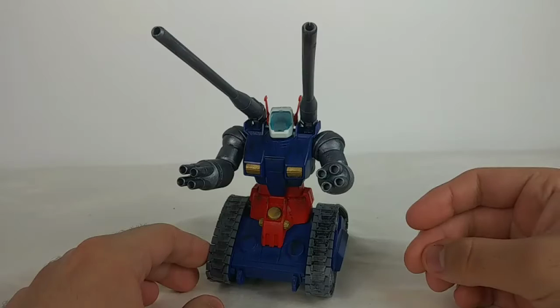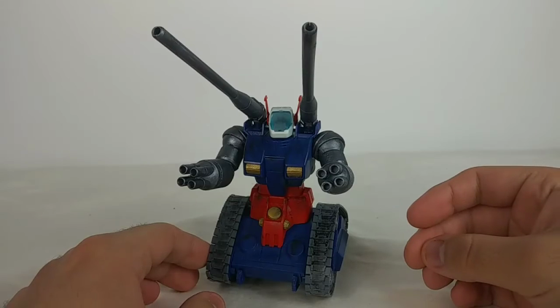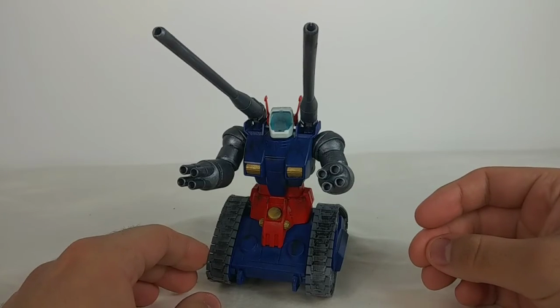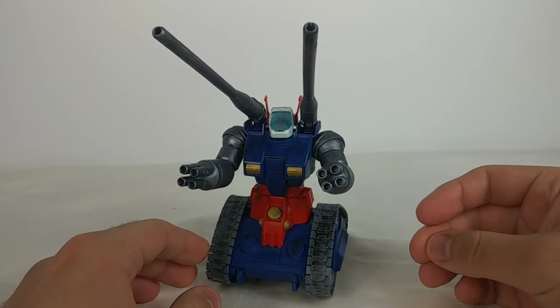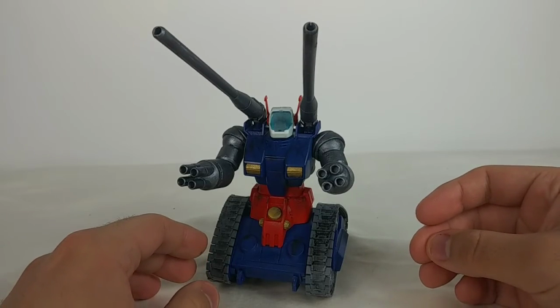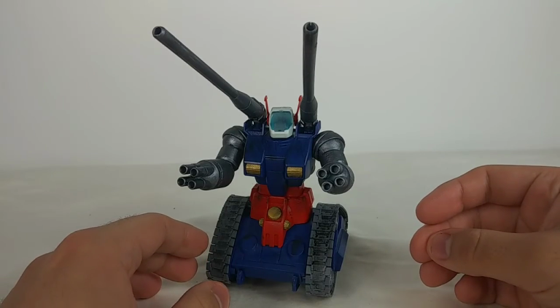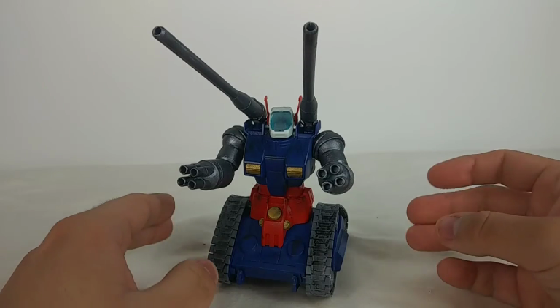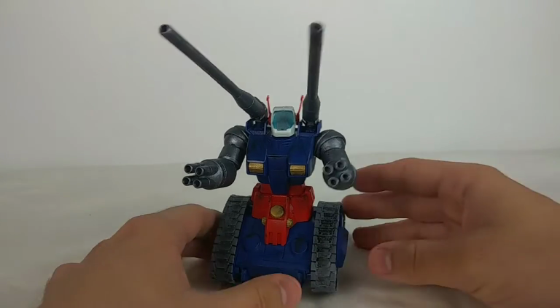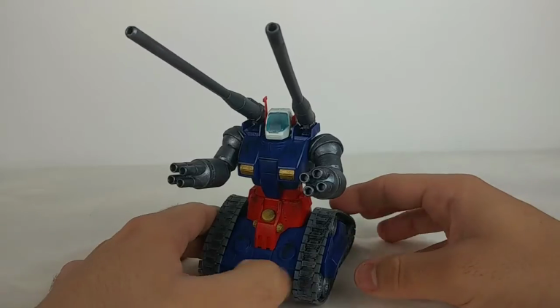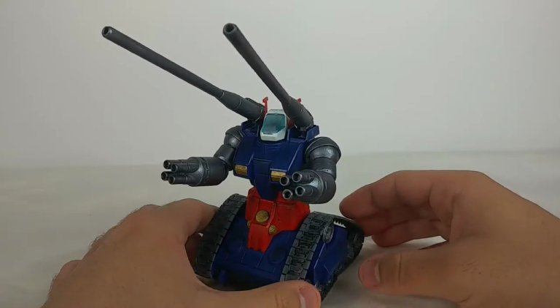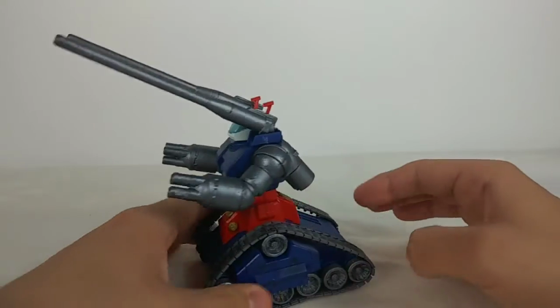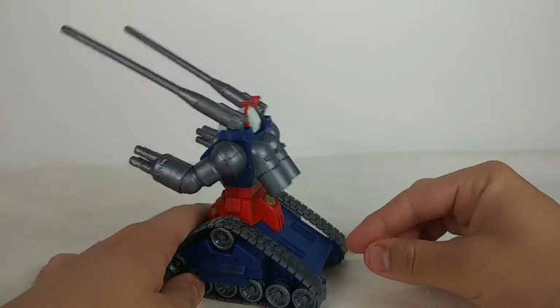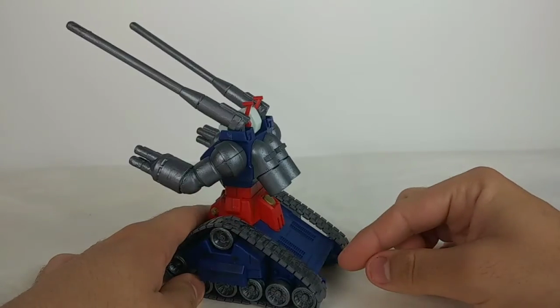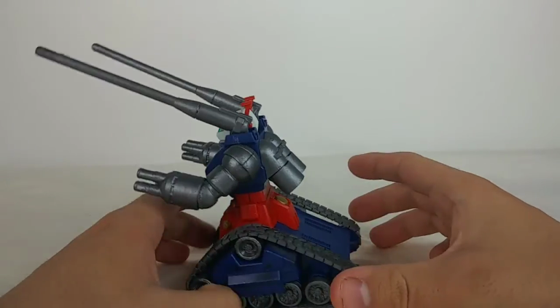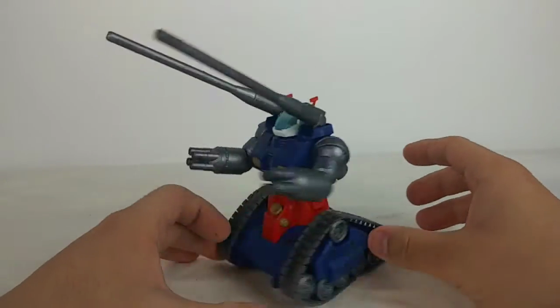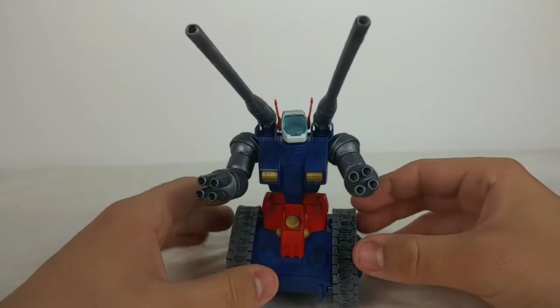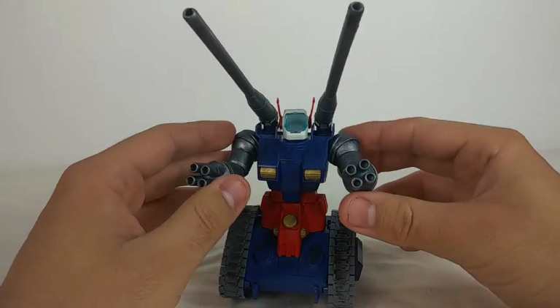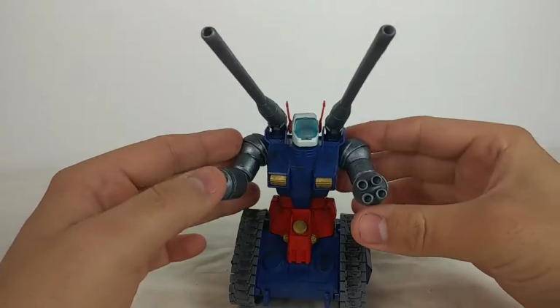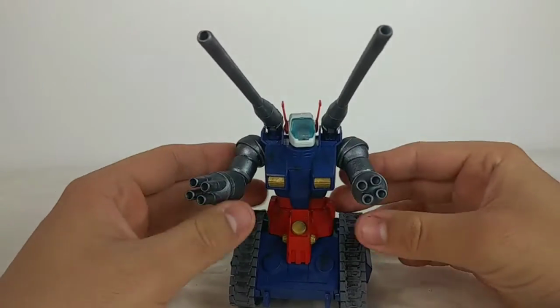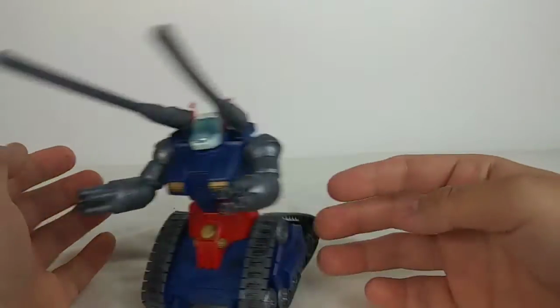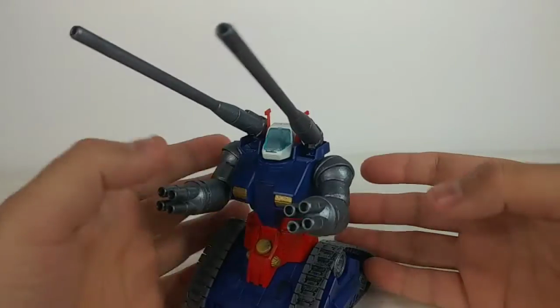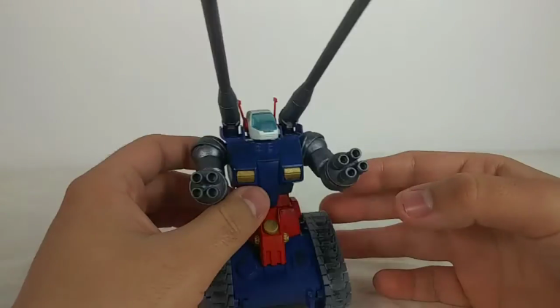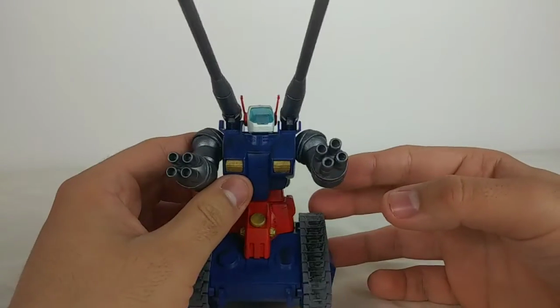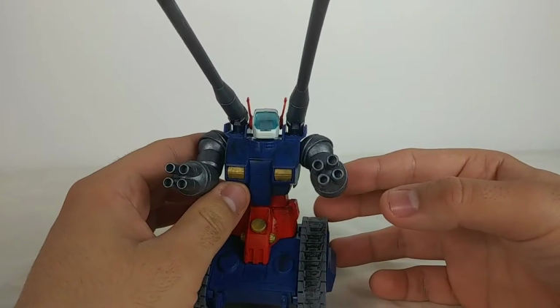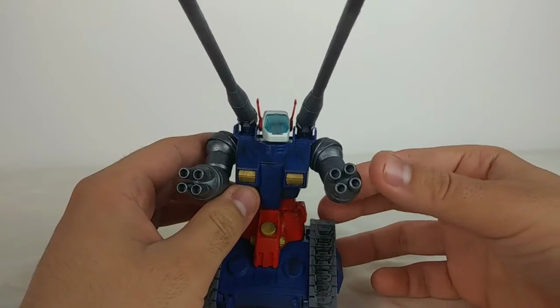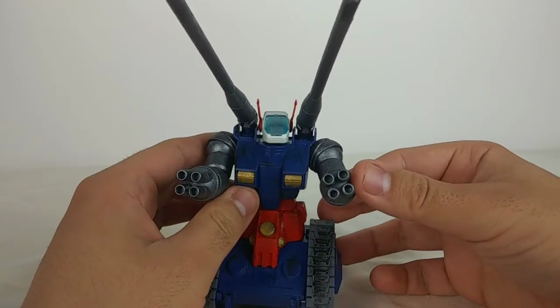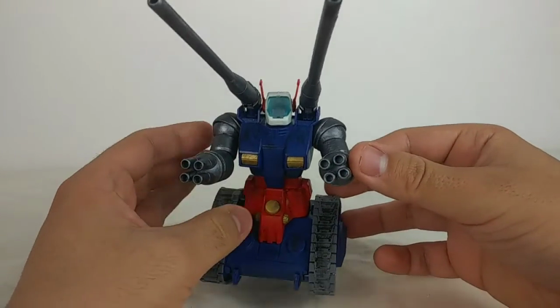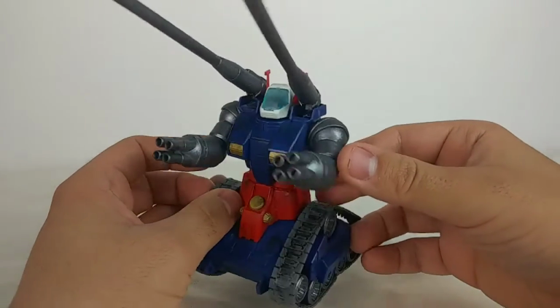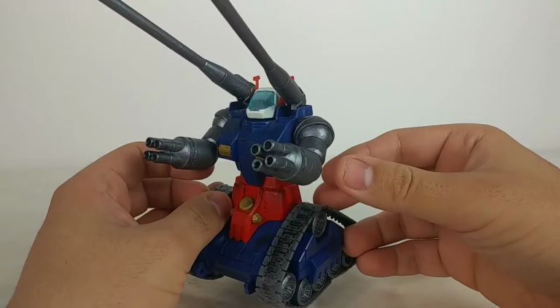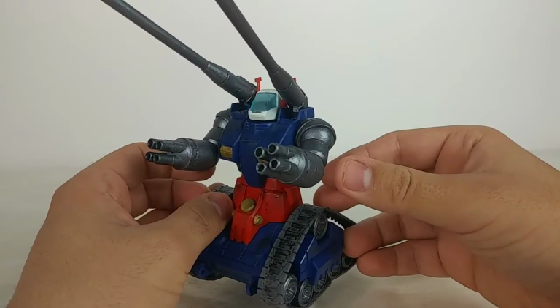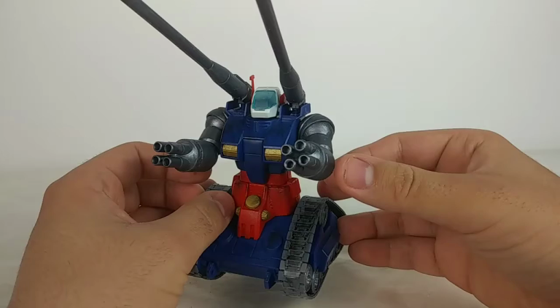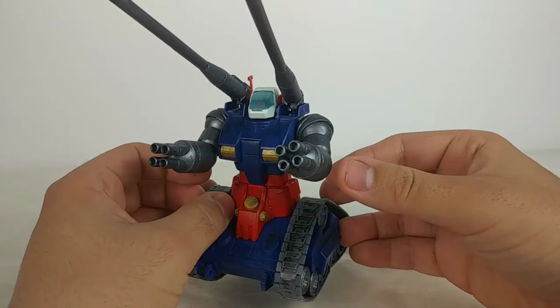But despite those problems this is actually a very solid kit. Everything stays well together besides that one piece in the back, and it's all in one piece — you can knock it around and it's going to hold up pretty well. But this is meant to be mostly a display item, not a plaything.